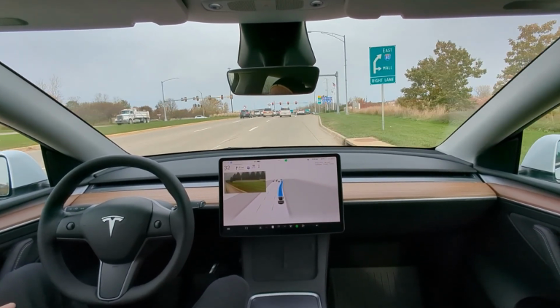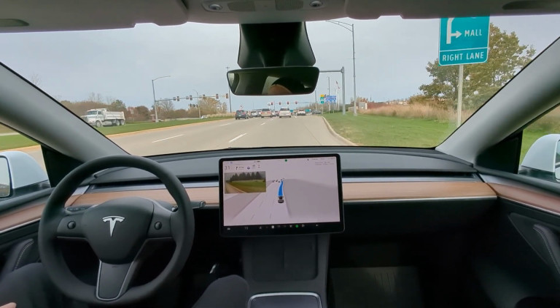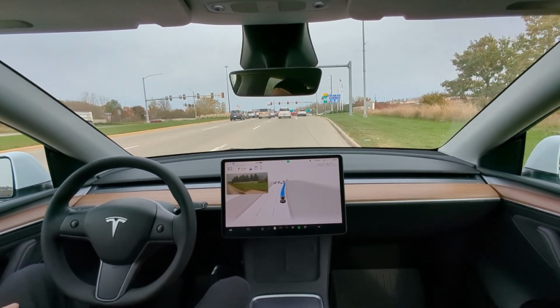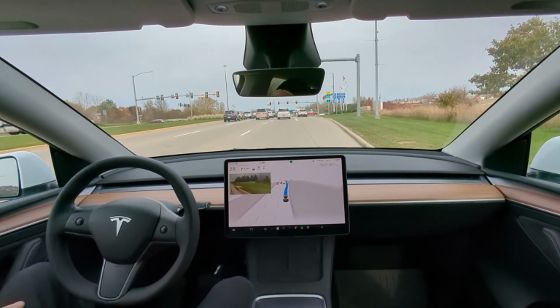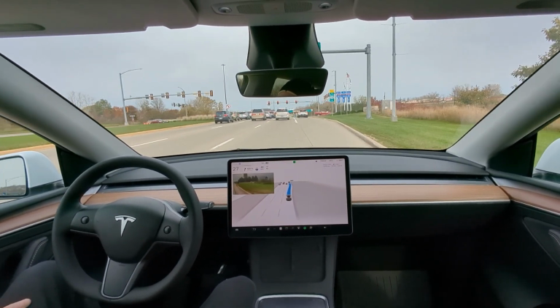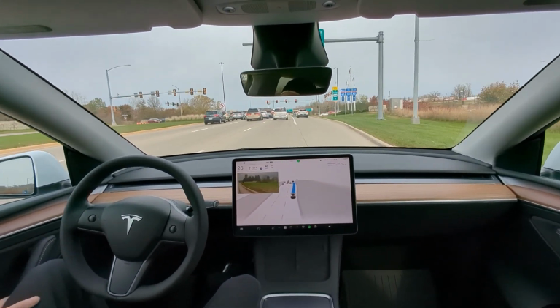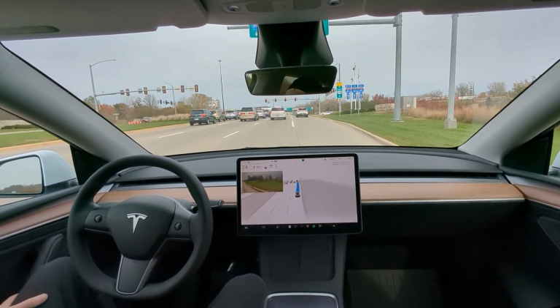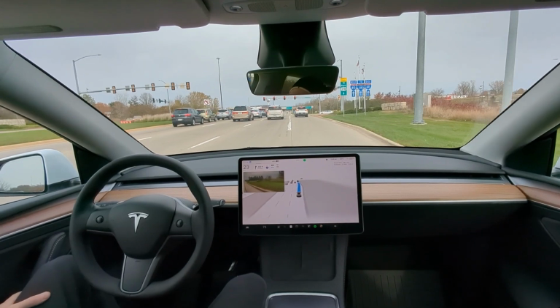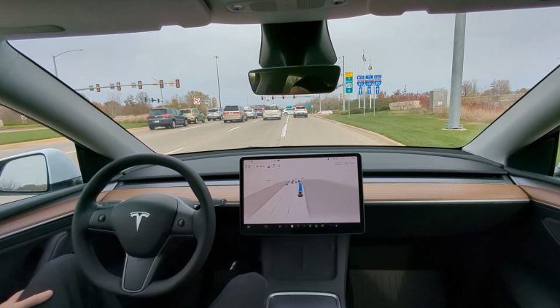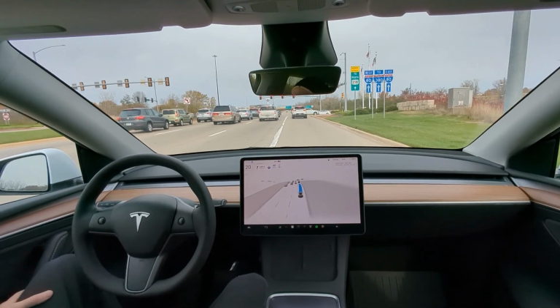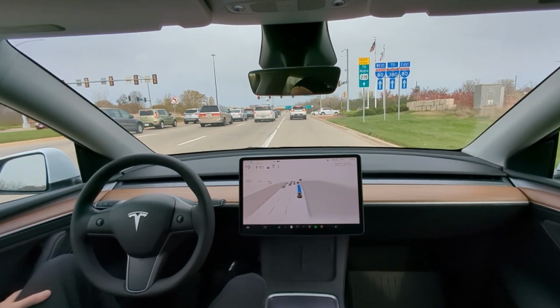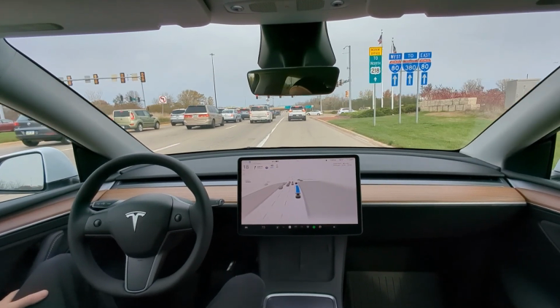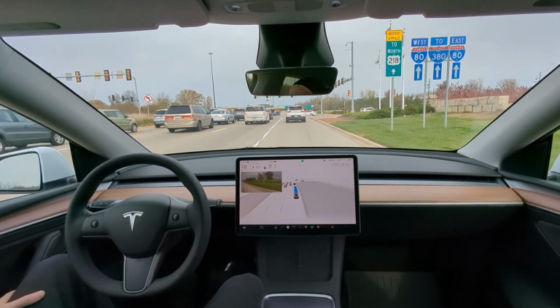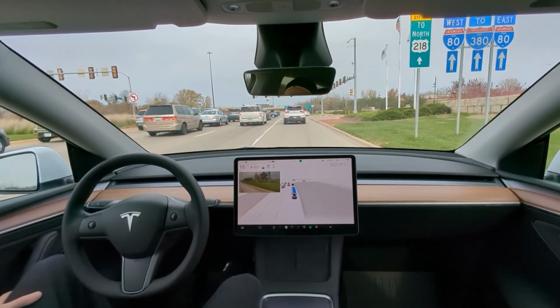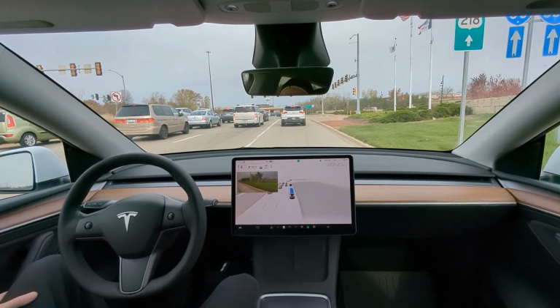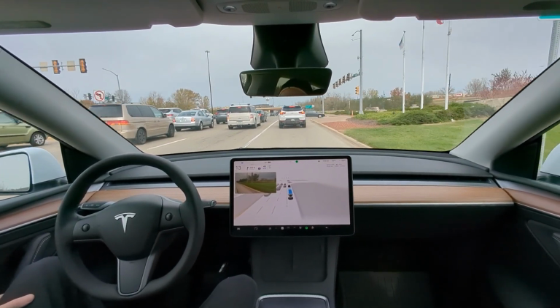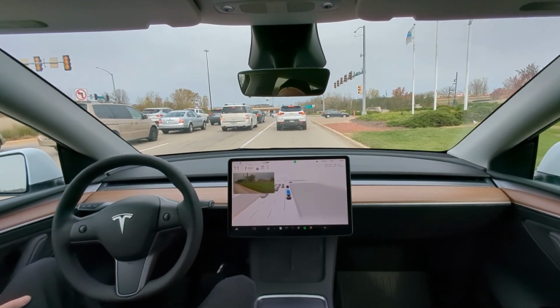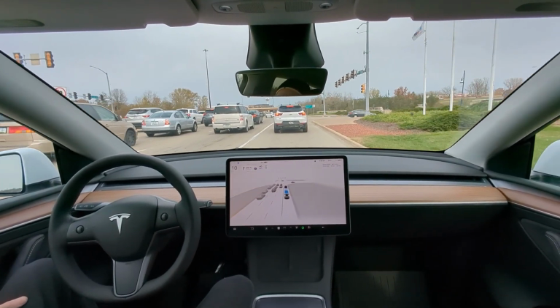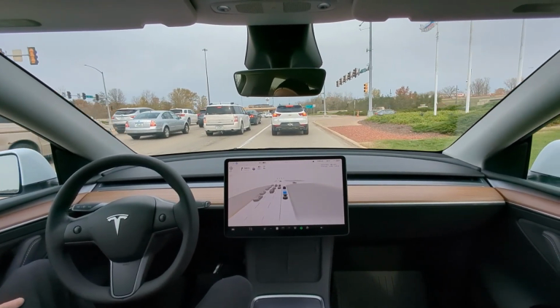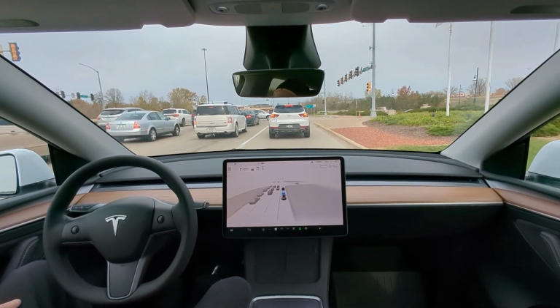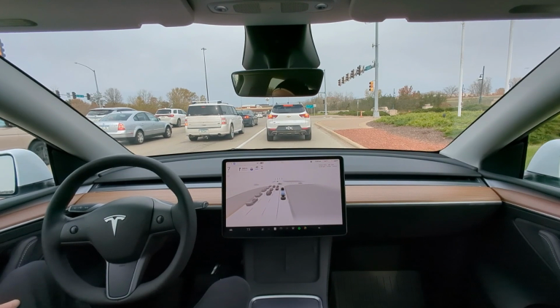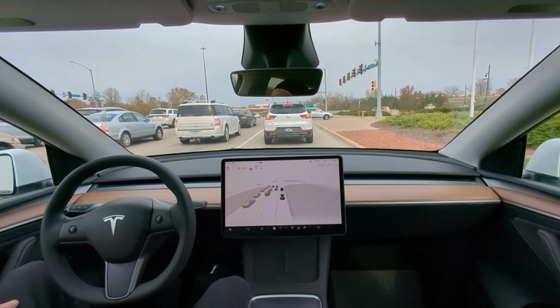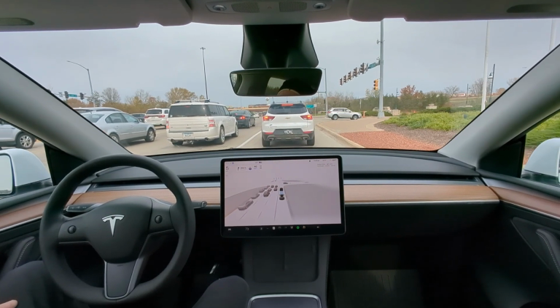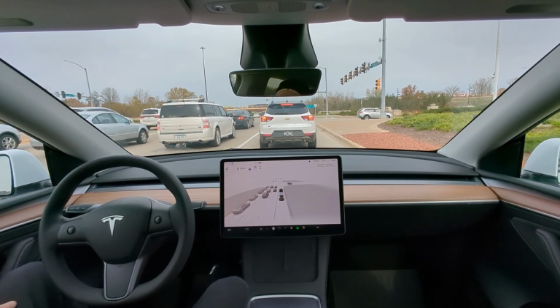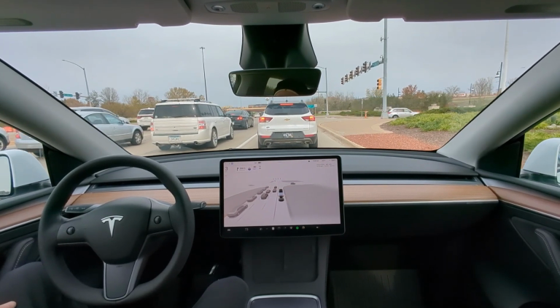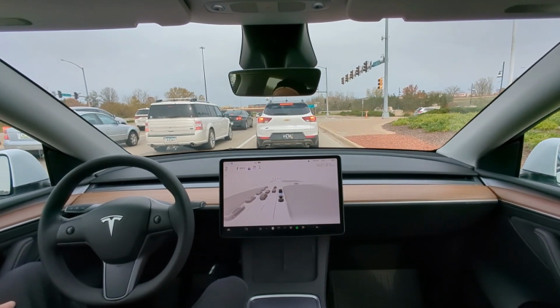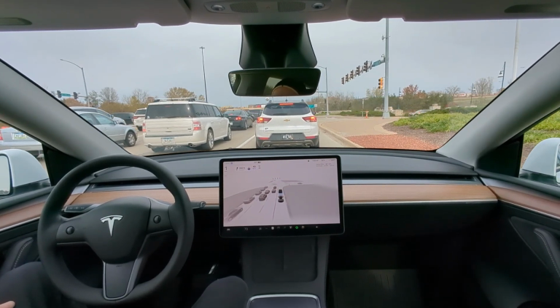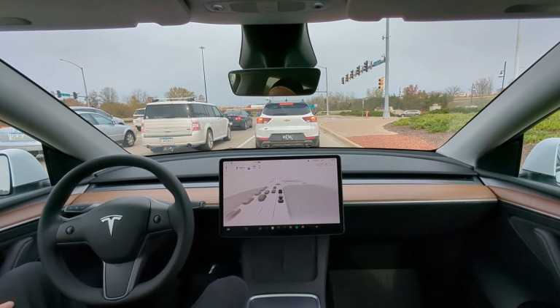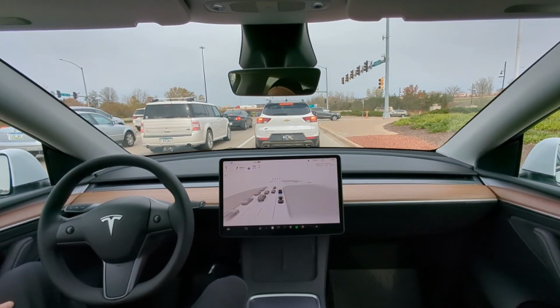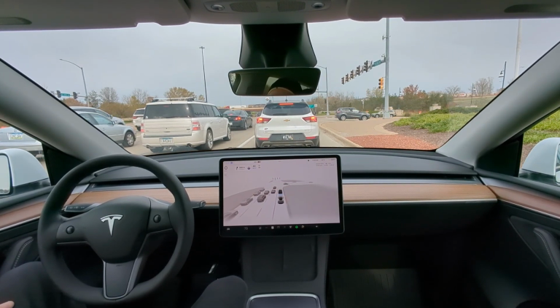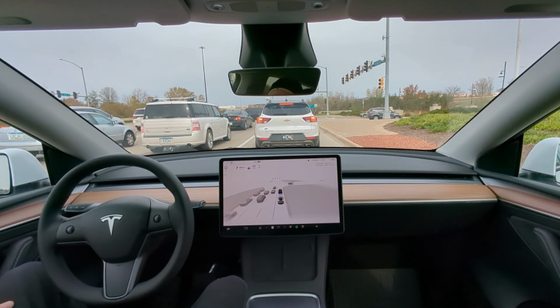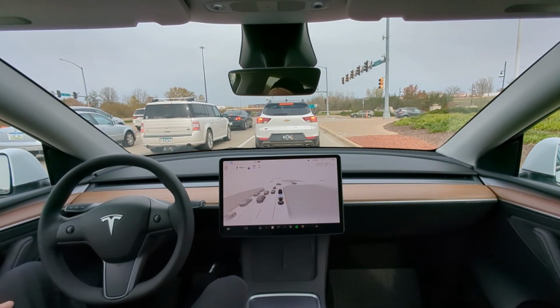Turn vectors are just fantastic — they've really solved that well, with nice smooth turns all the time. Getting into the right lane here makes sense, even though it's before the stoplight, since we want to get in the right lane before we get off onto the highway.